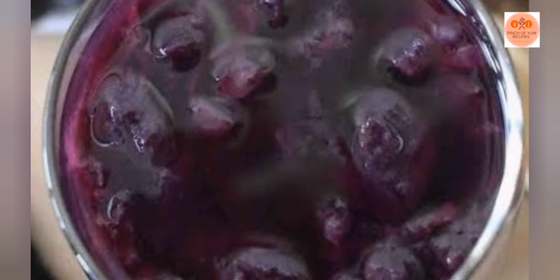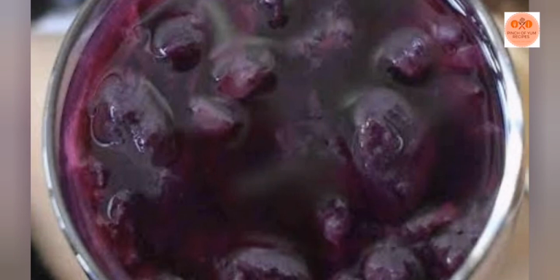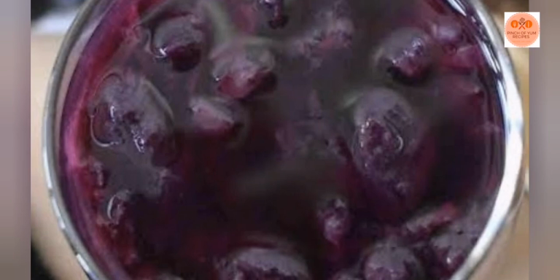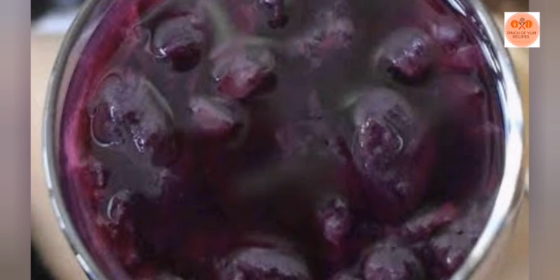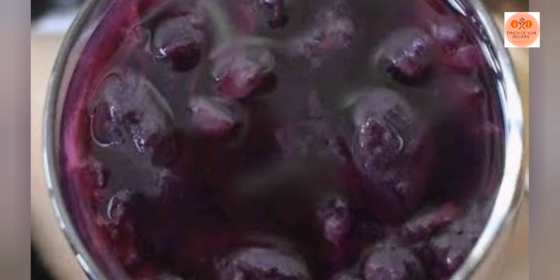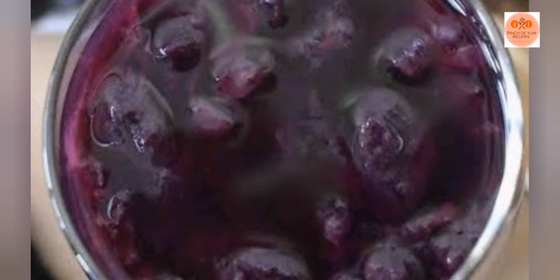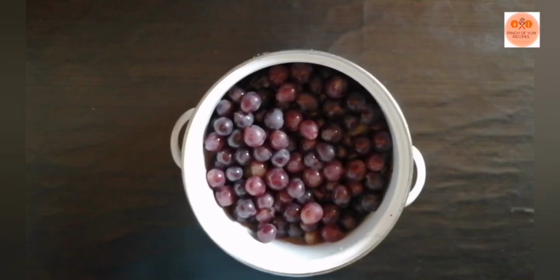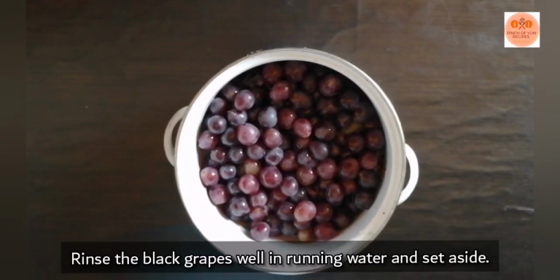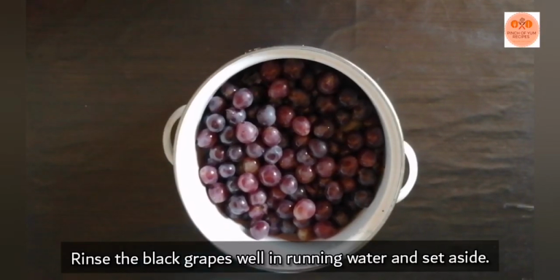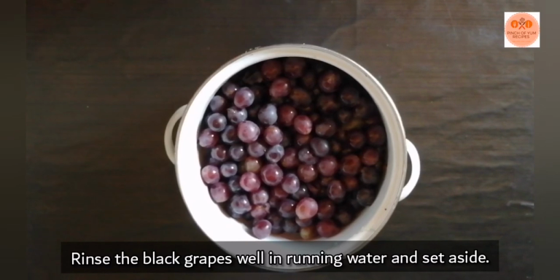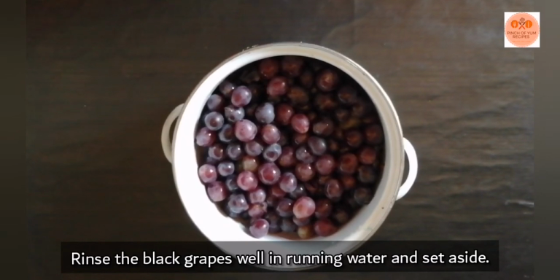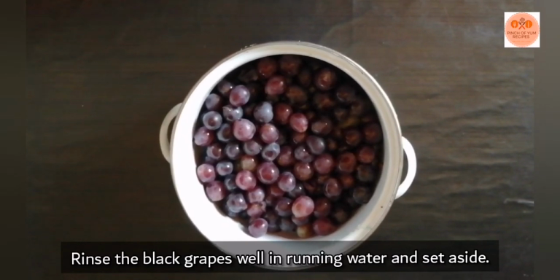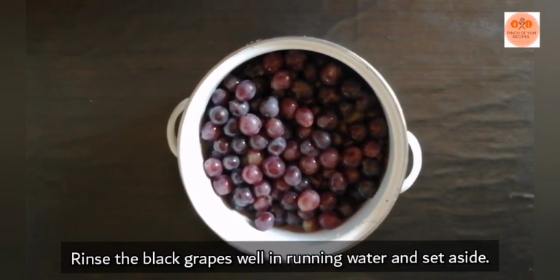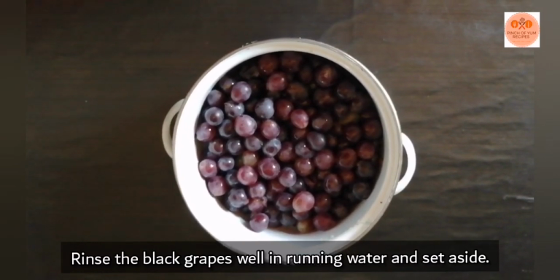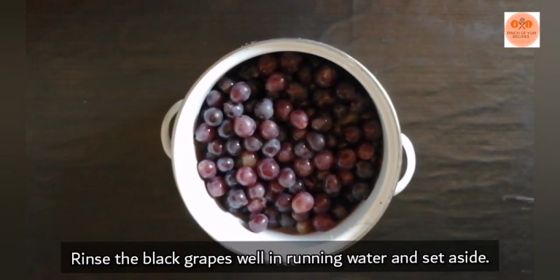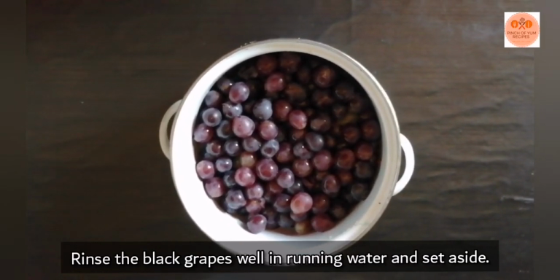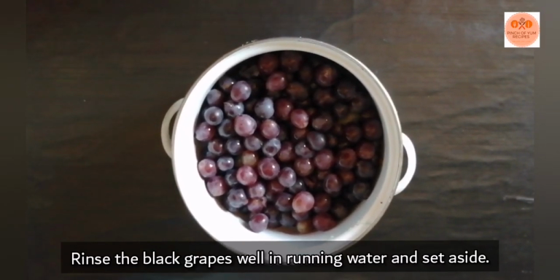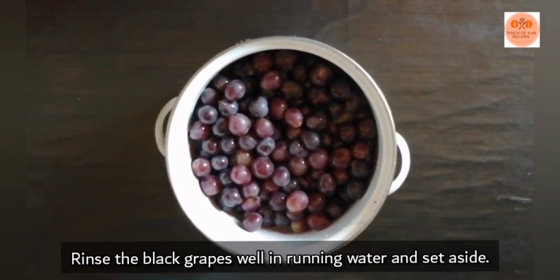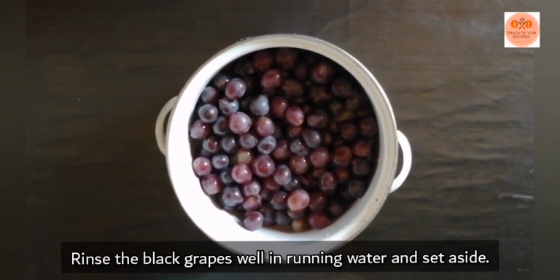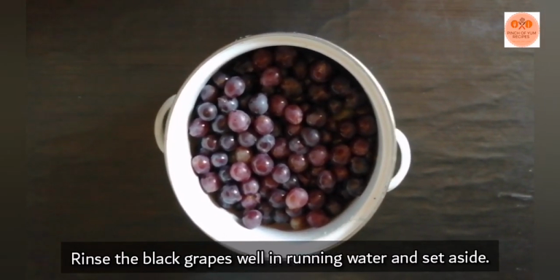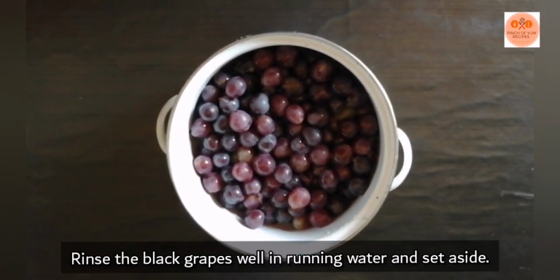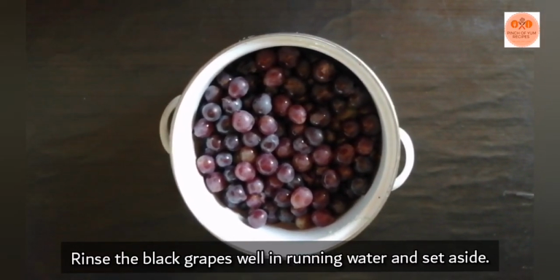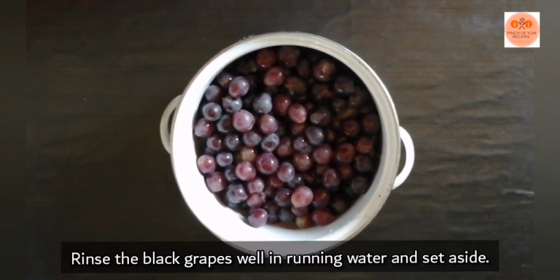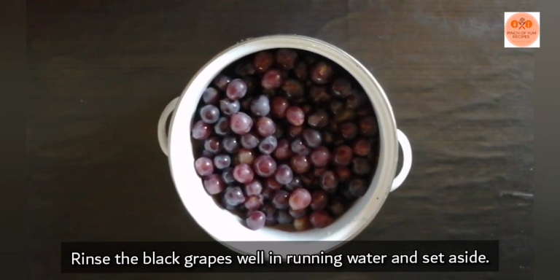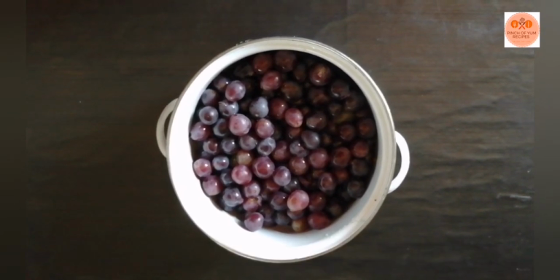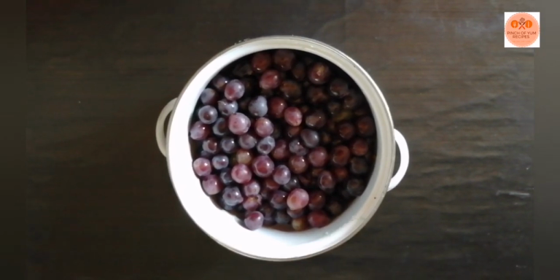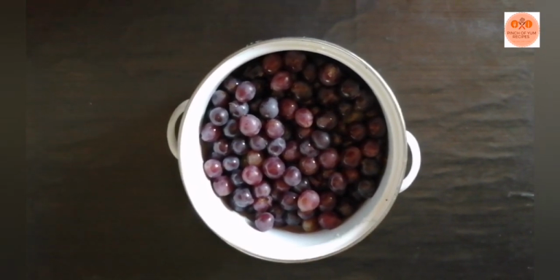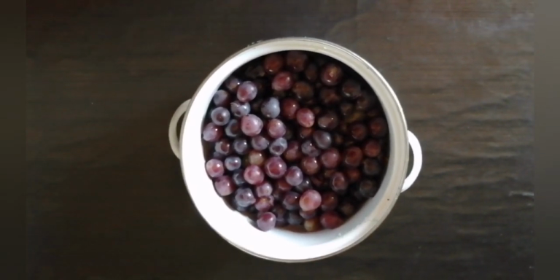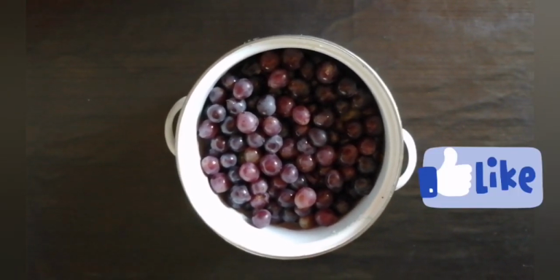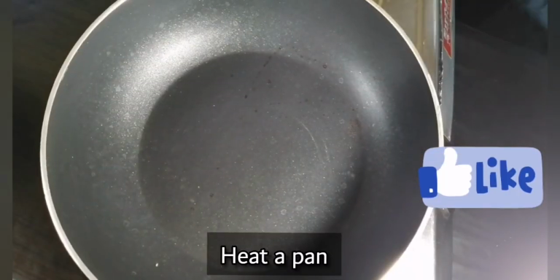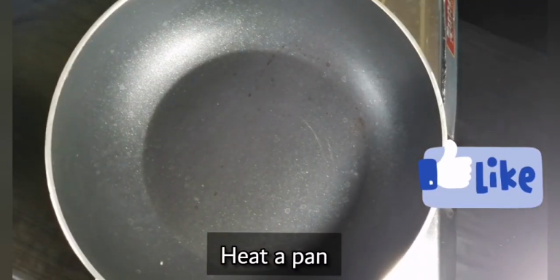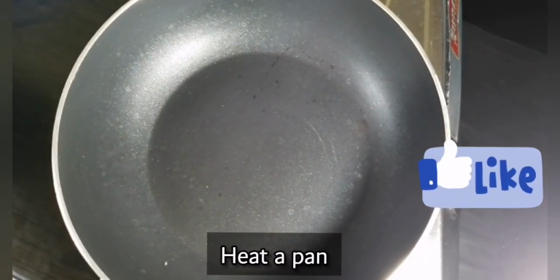This is a kilogram of black grapes. There is also one with the seed. I will boil it in a pan.